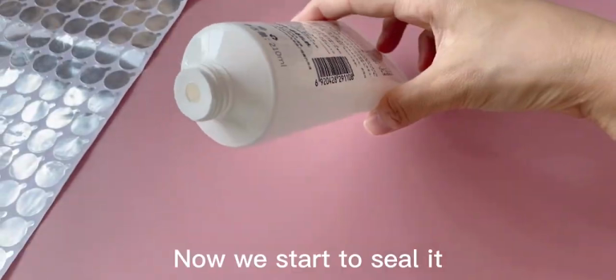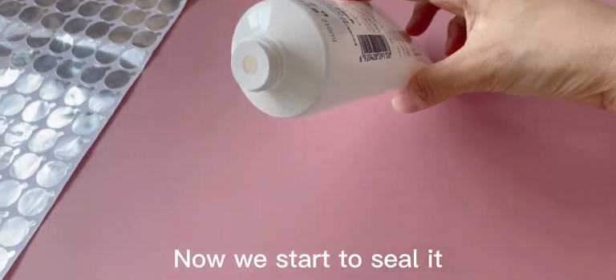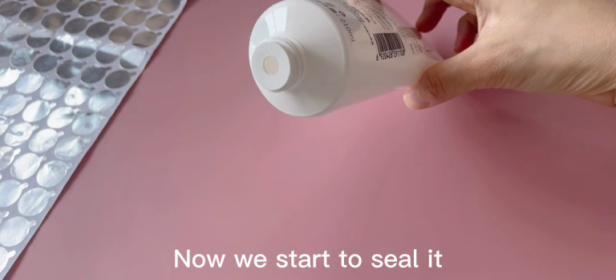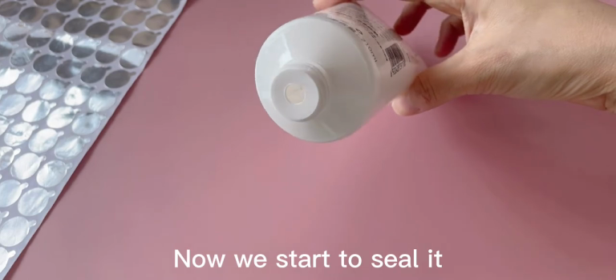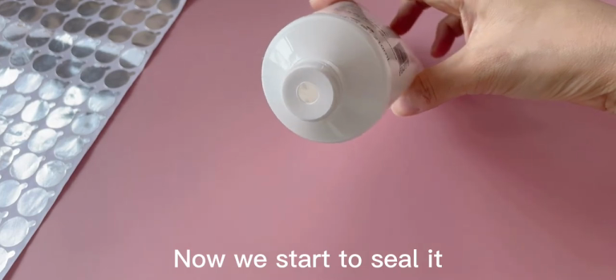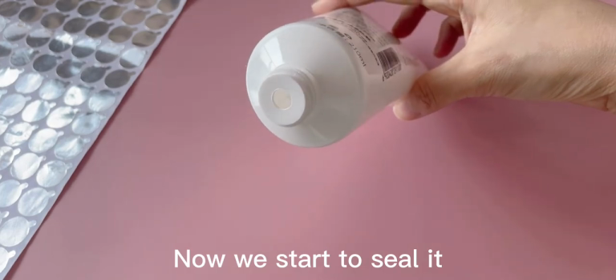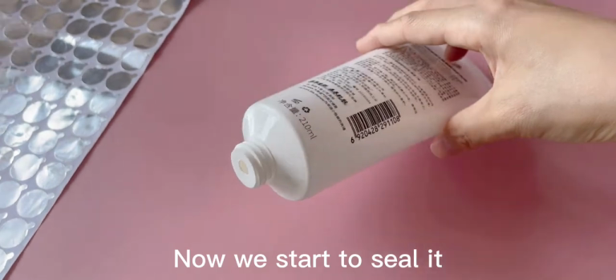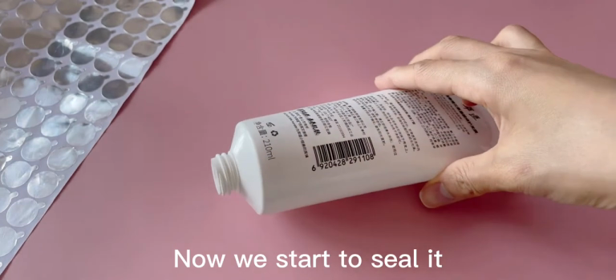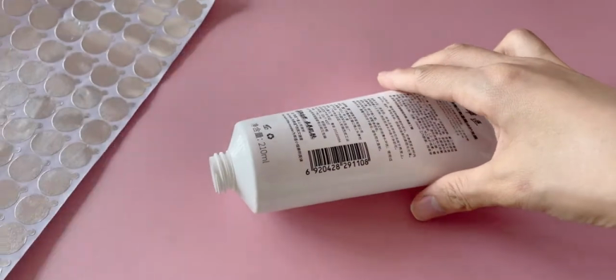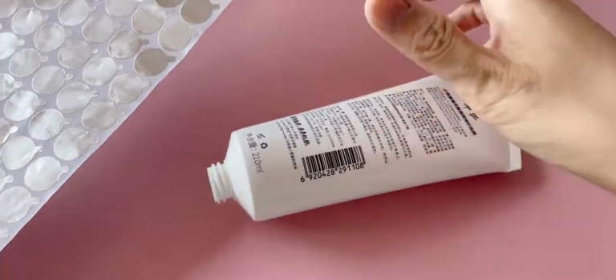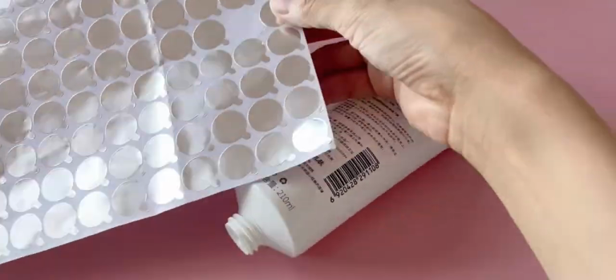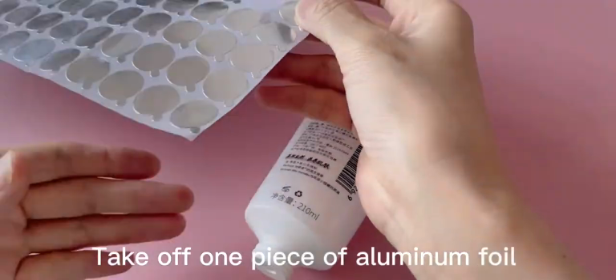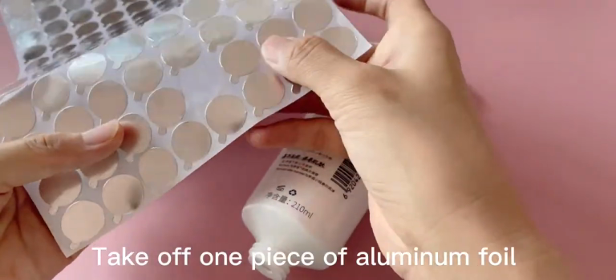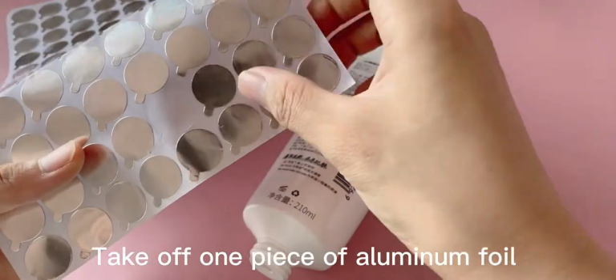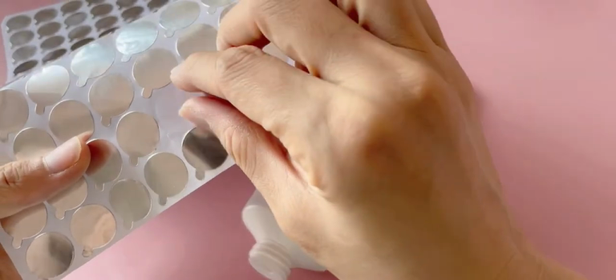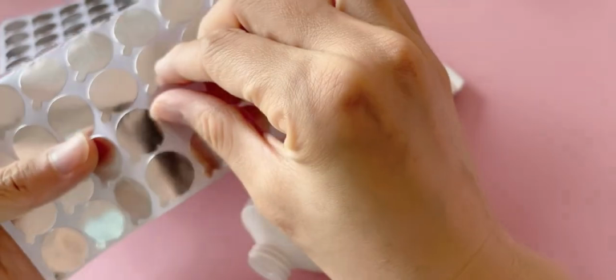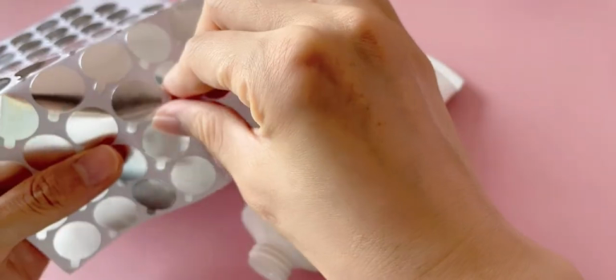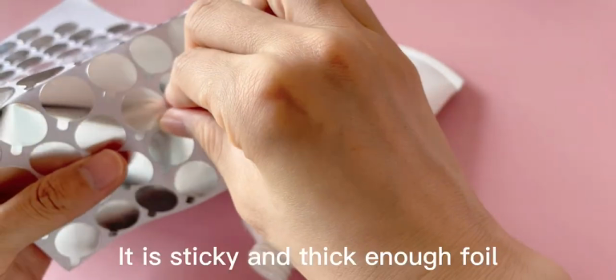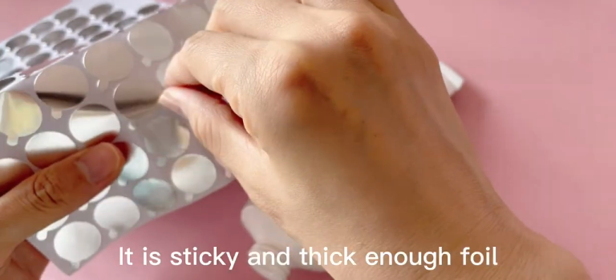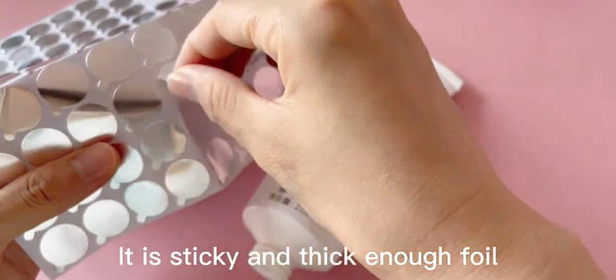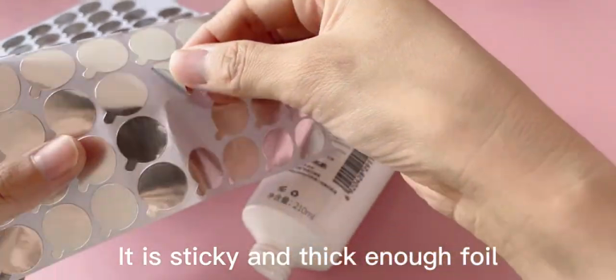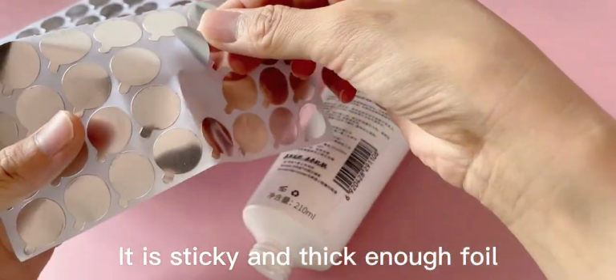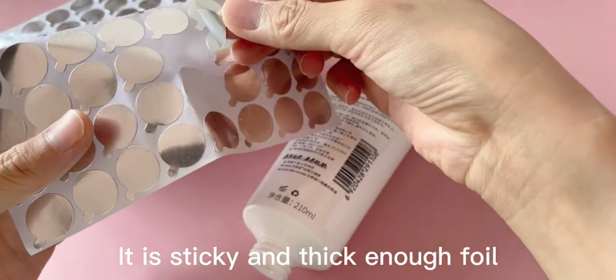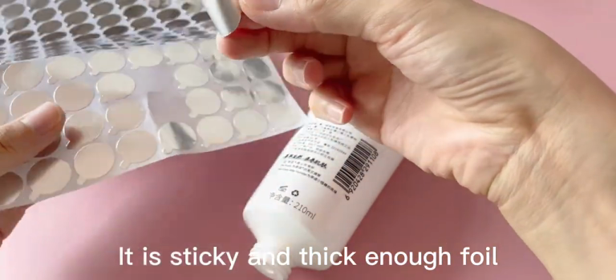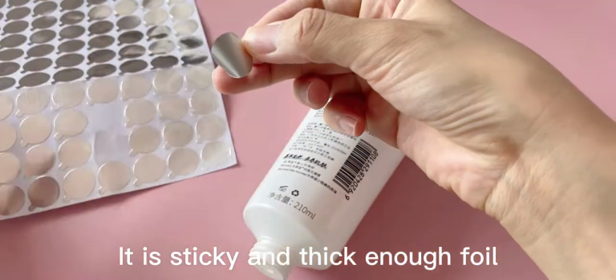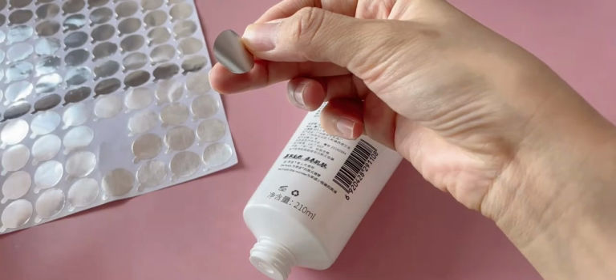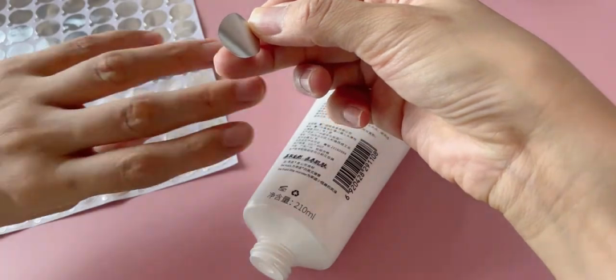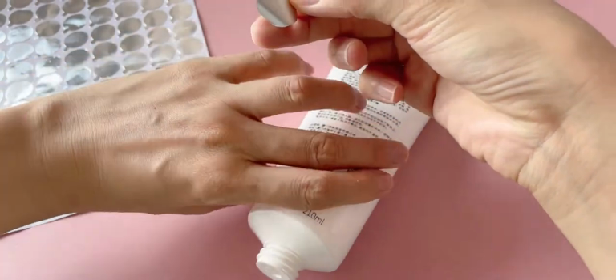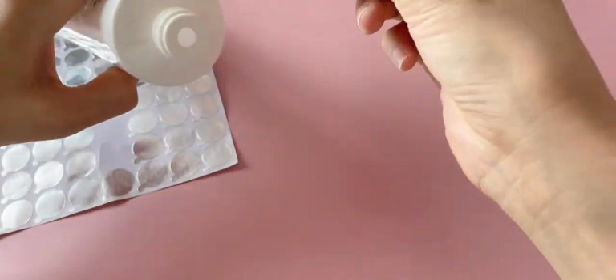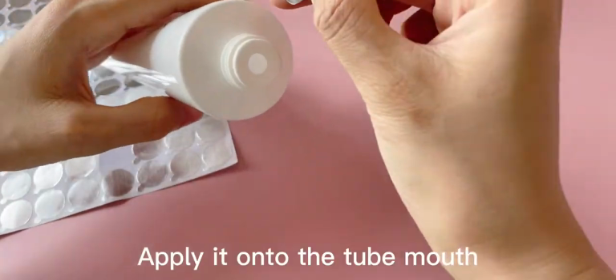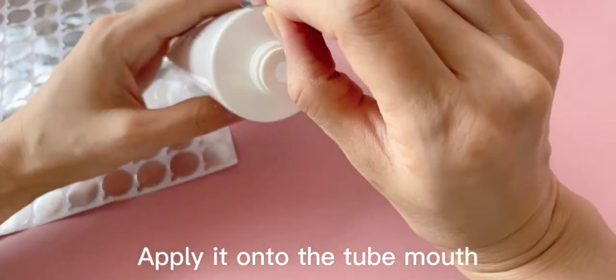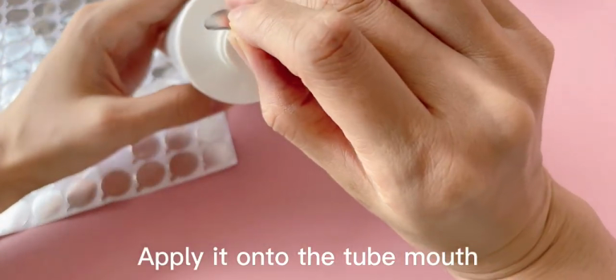Now we start to seal it. Take off one piece of aluminum foil — it is sticky and thick enough. Apply it onto the tube mask.